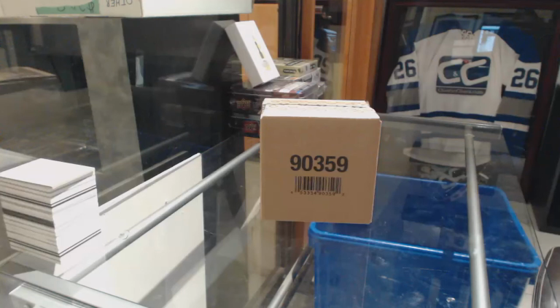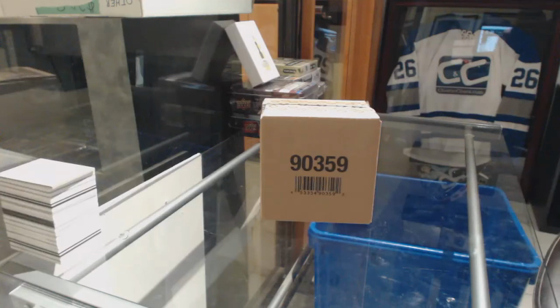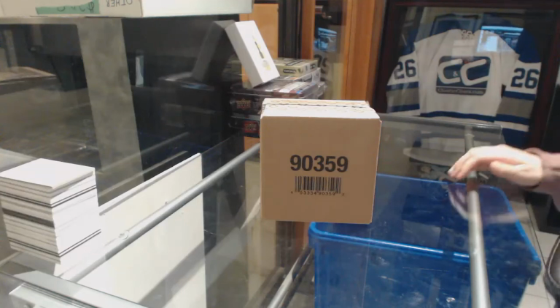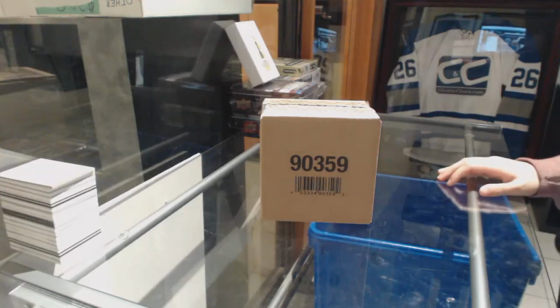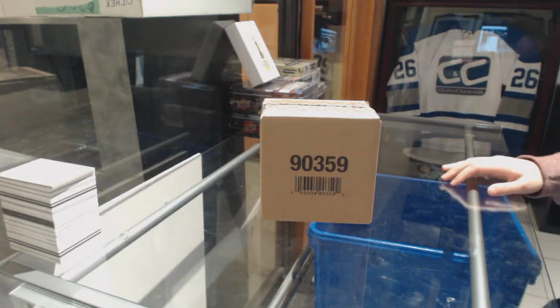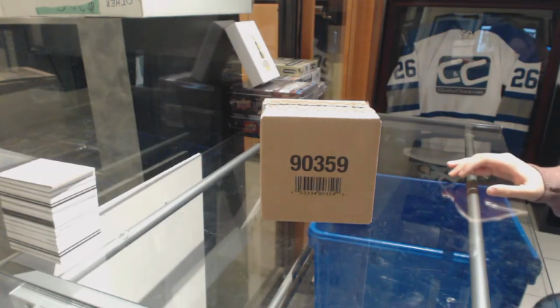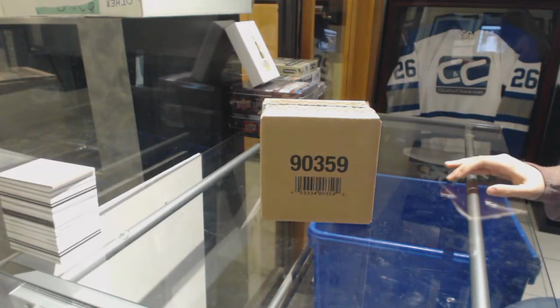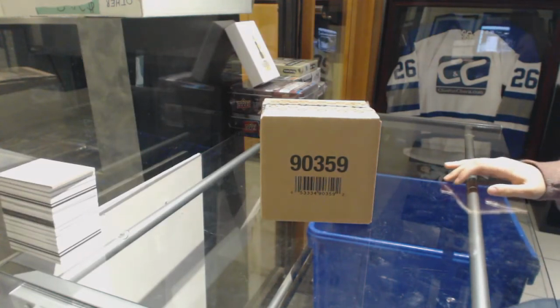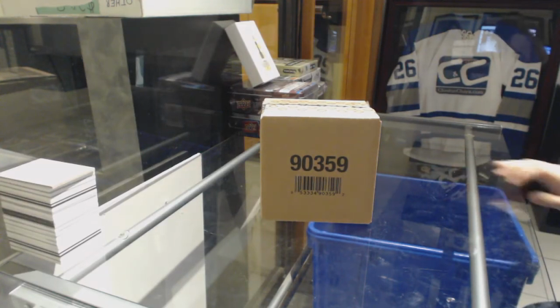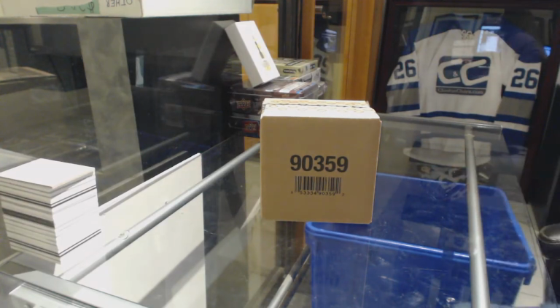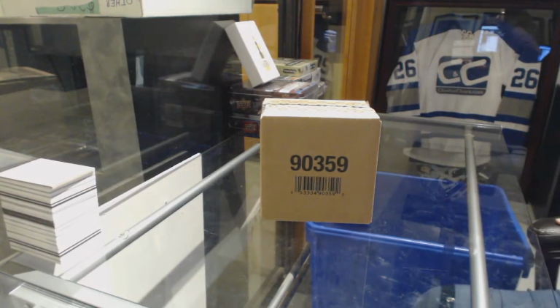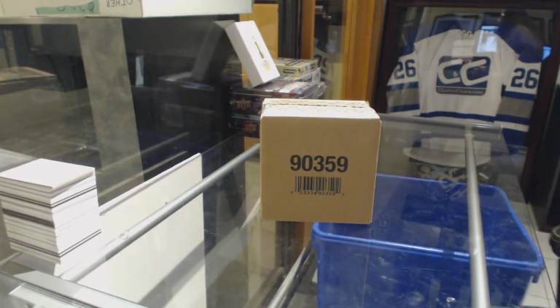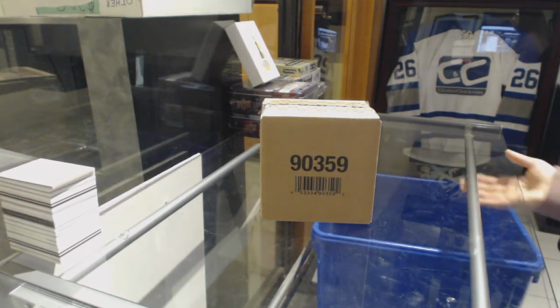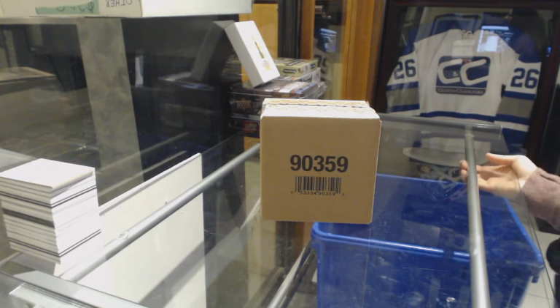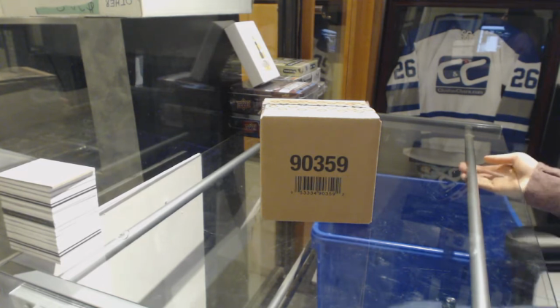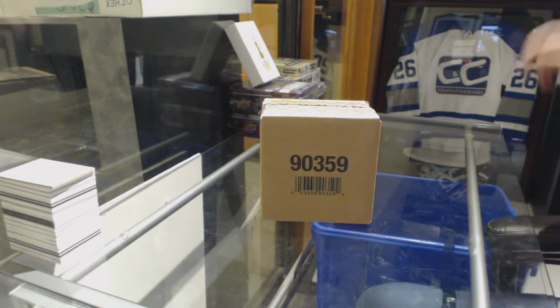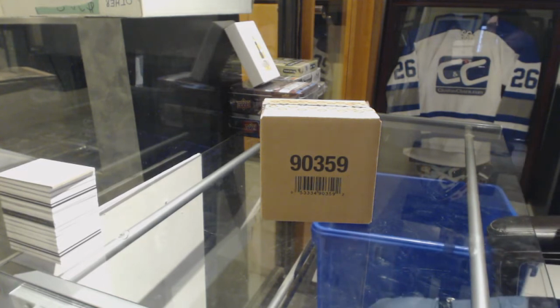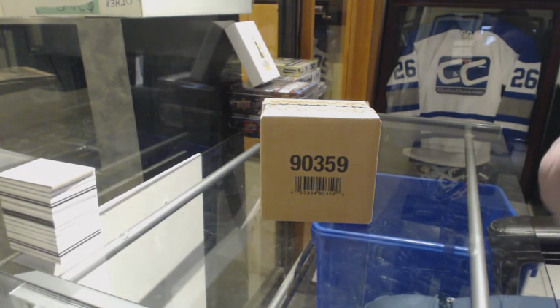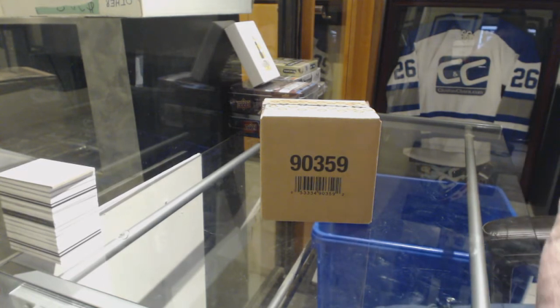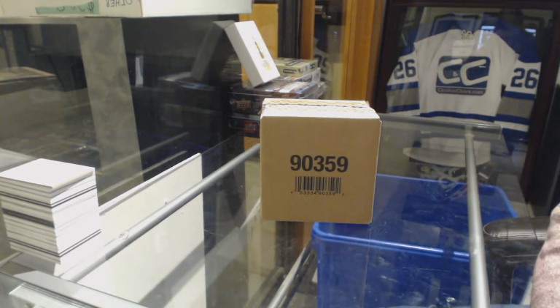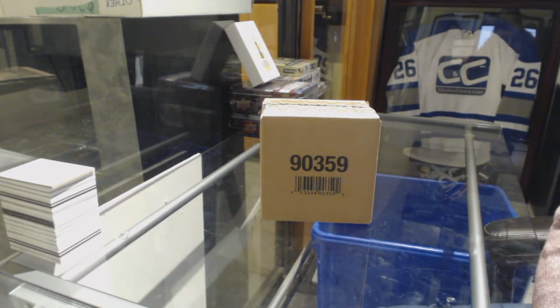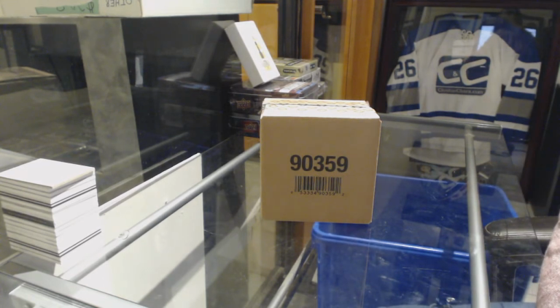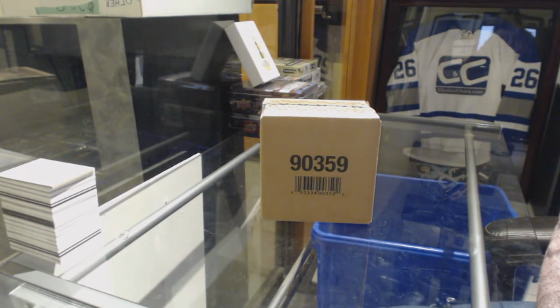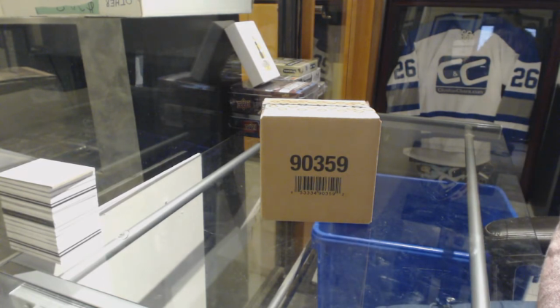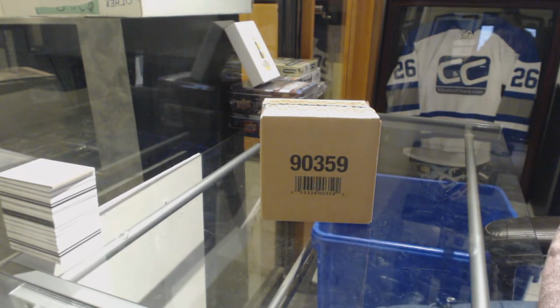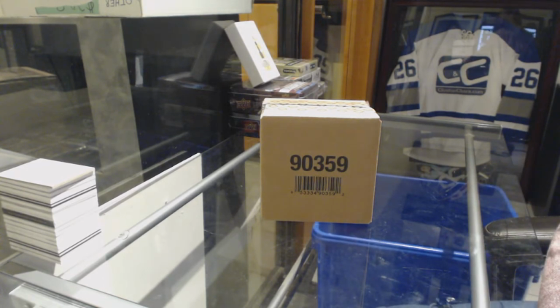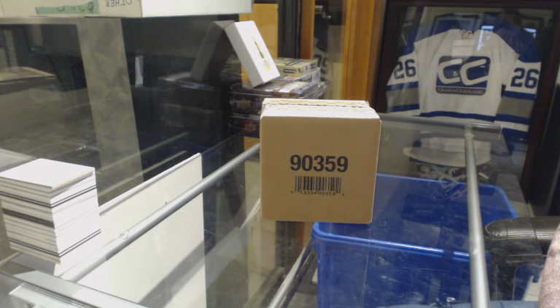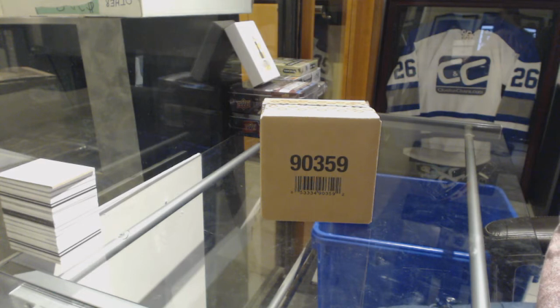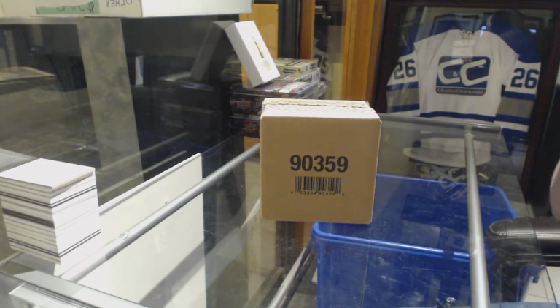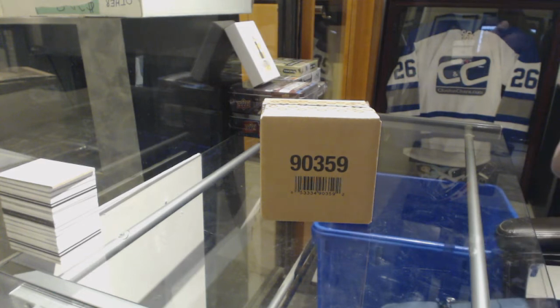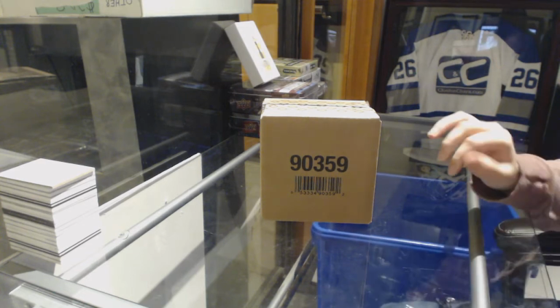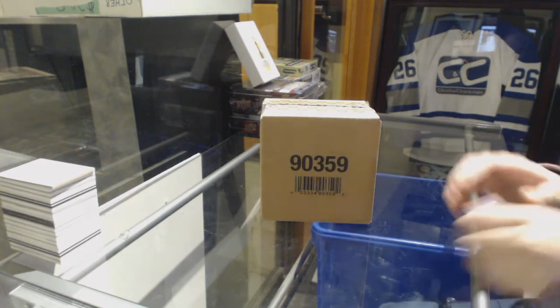Starting off C&C group break 9085, we've got the 2018-19 Upper Deck Black Diamond 5-box case break. Best of luck everybody!